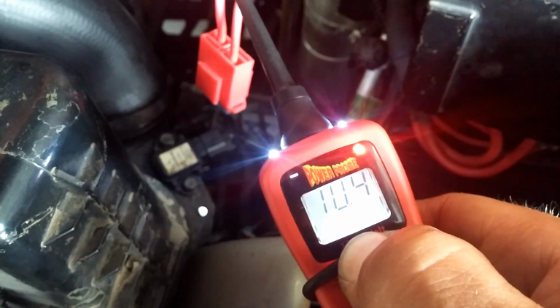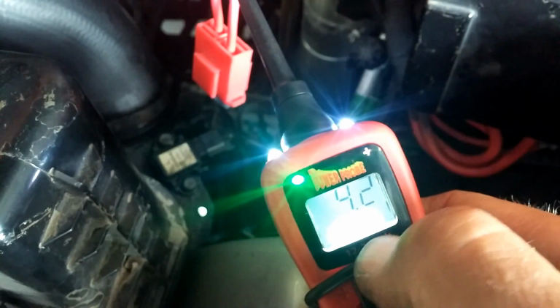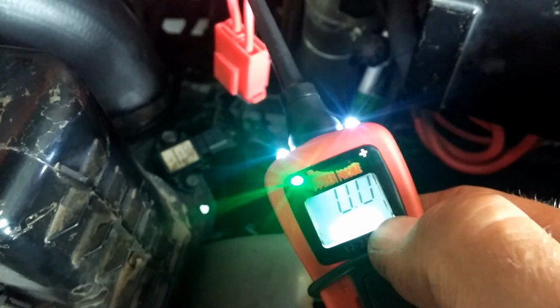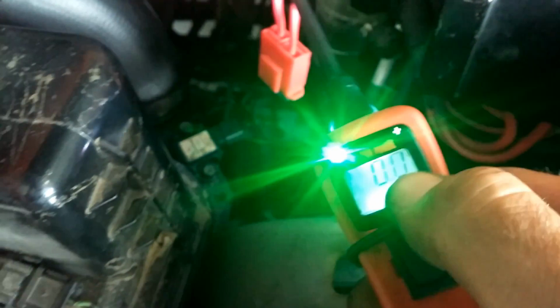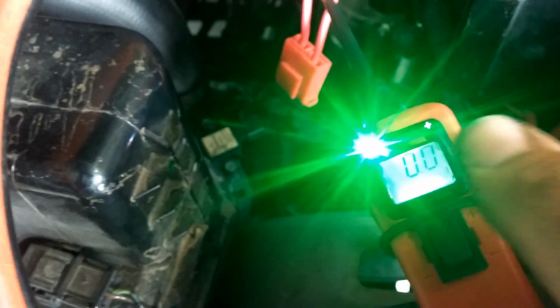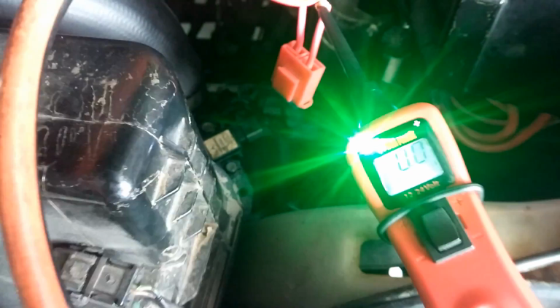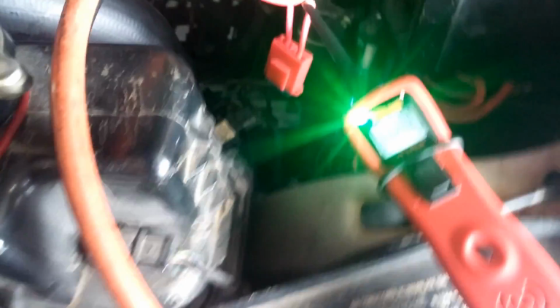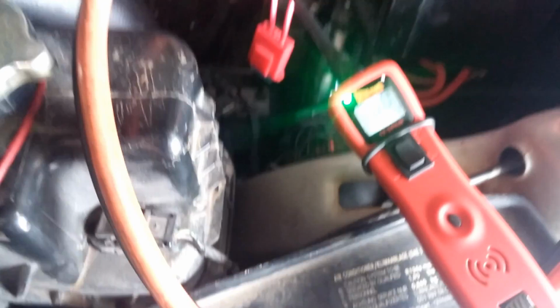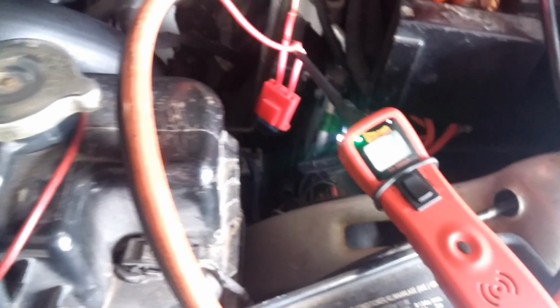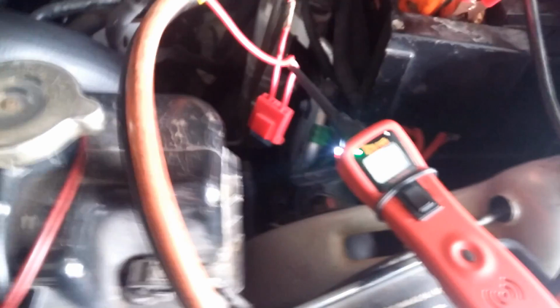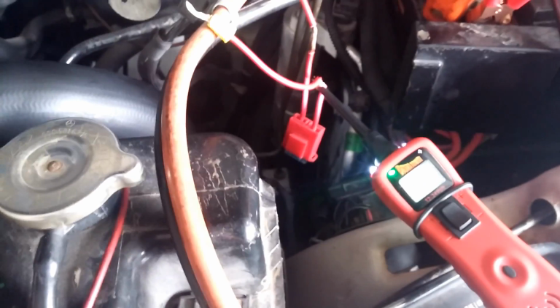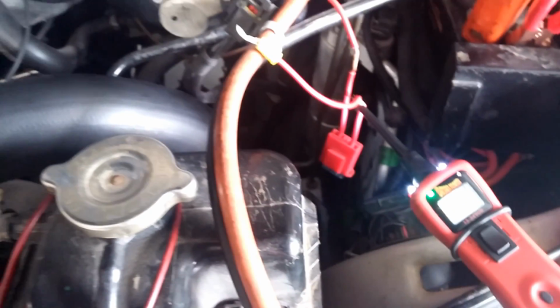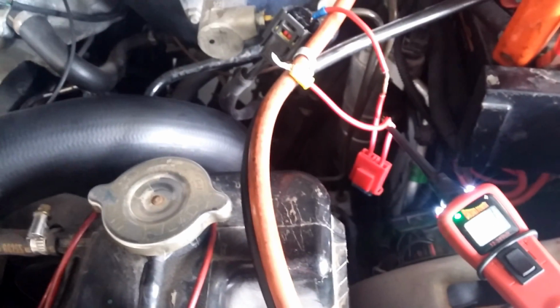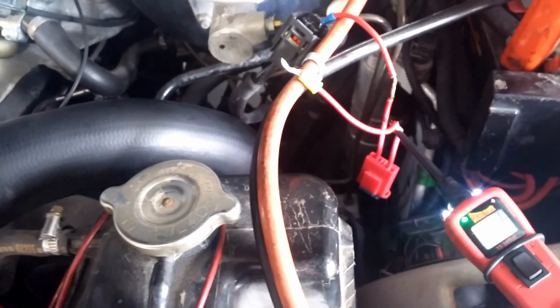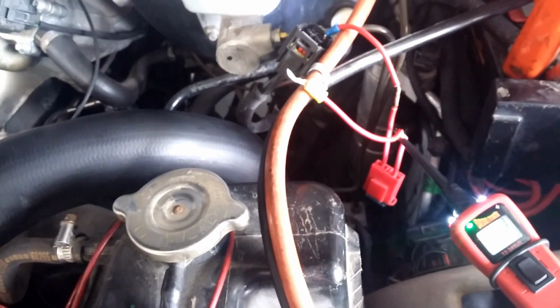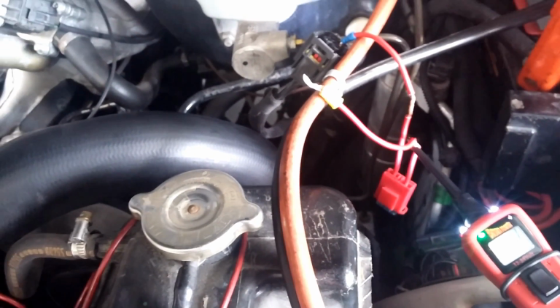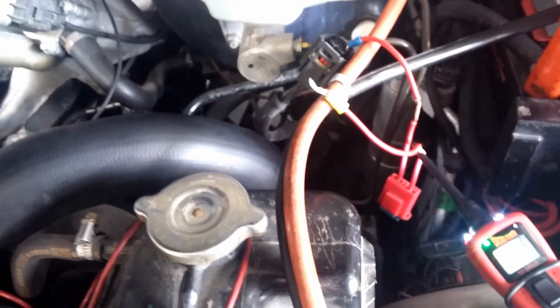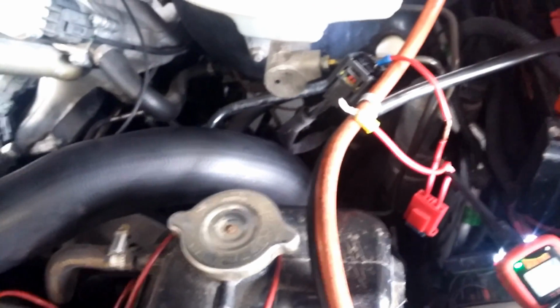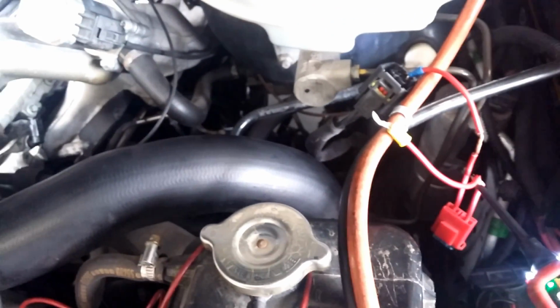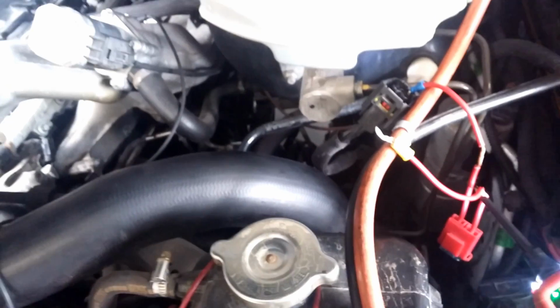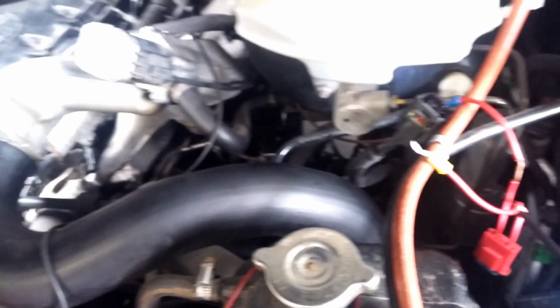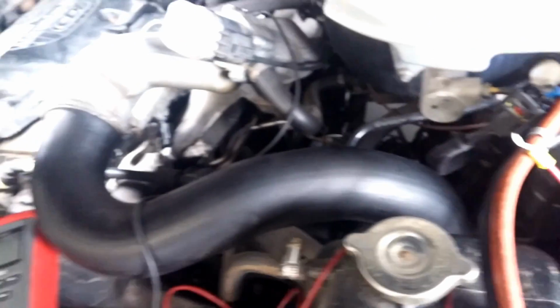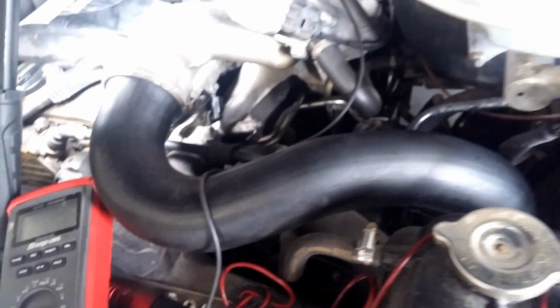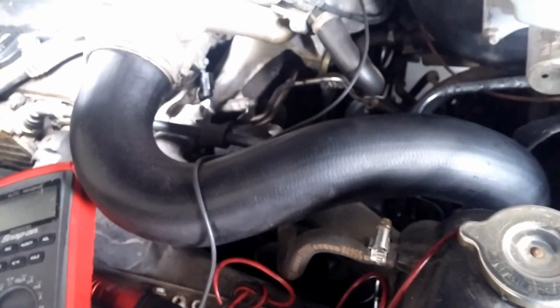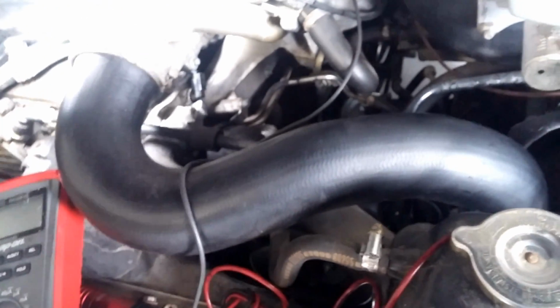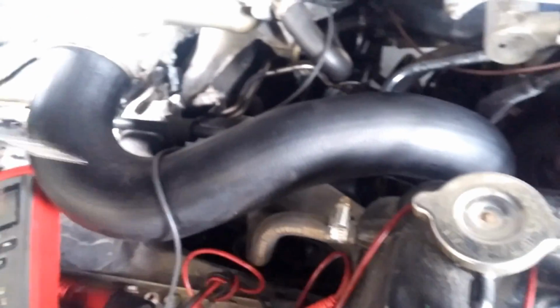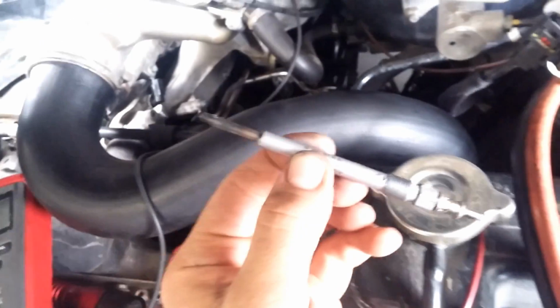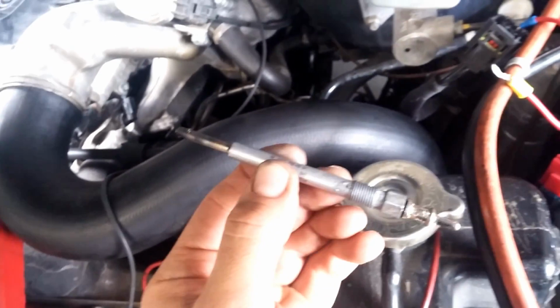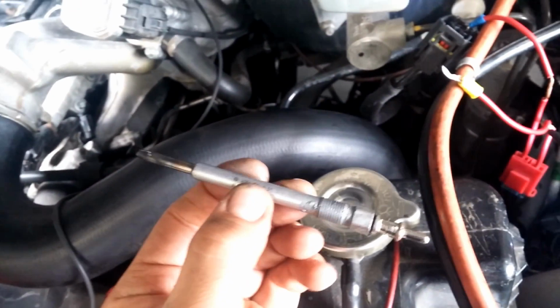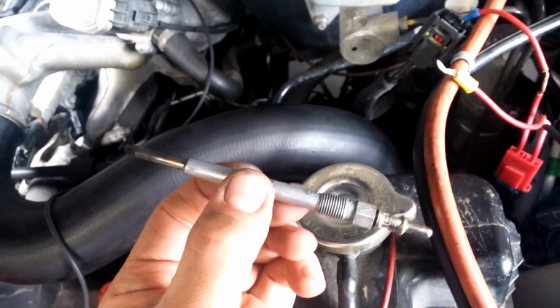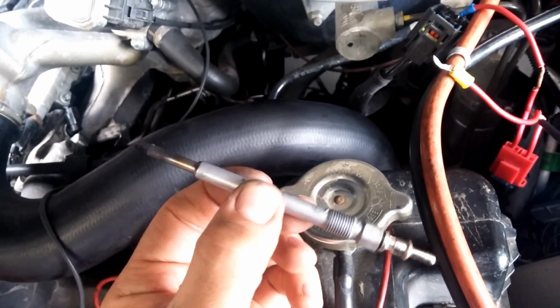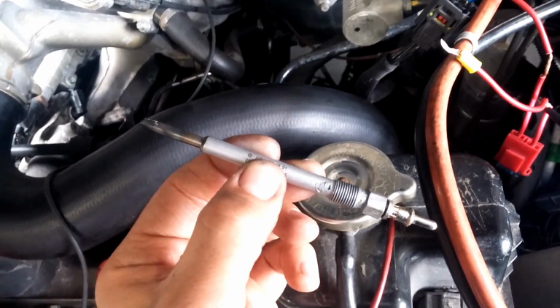10 seconds and it passed the test. So we had a bad glow plug—a brand new one that was defective. I'll have to go and warranty this brand new glow plug.